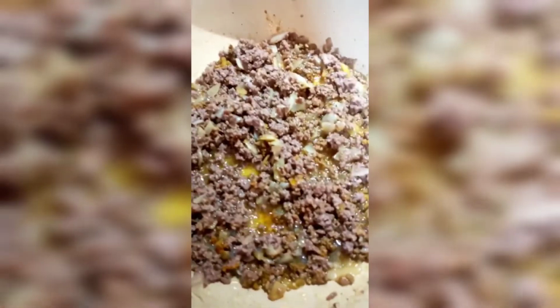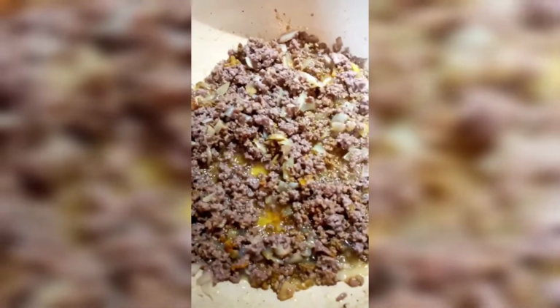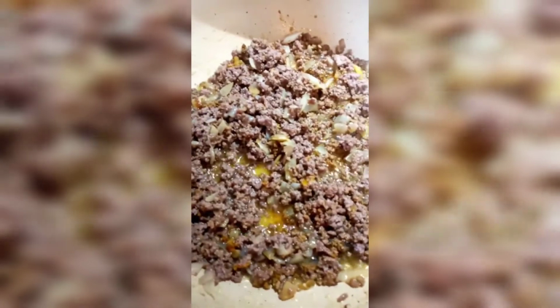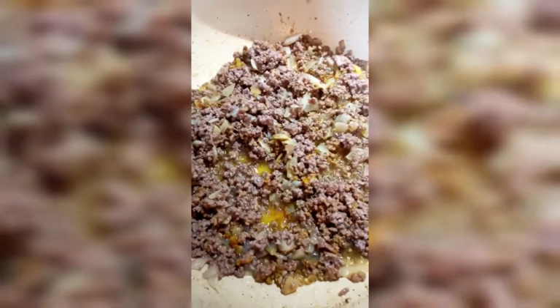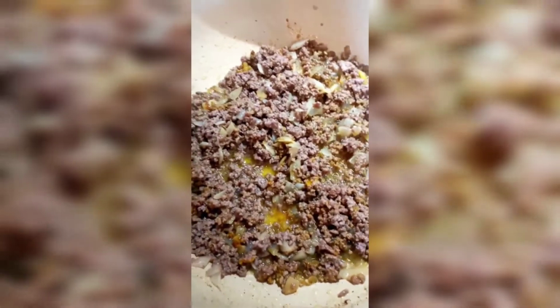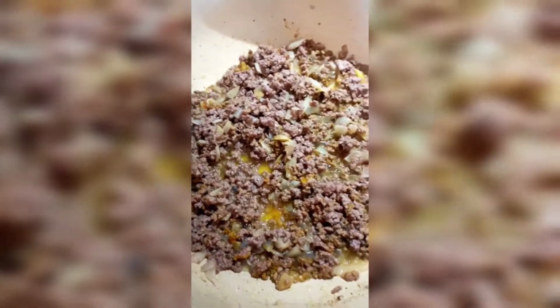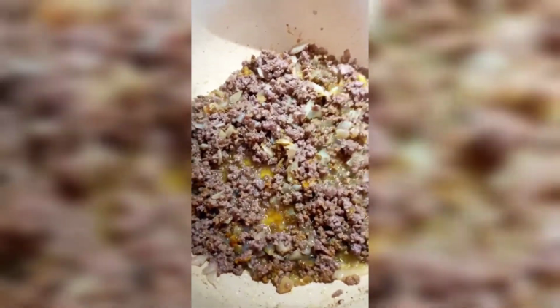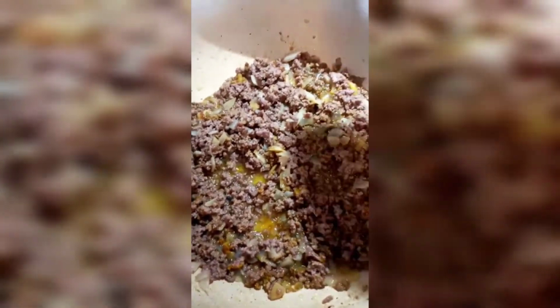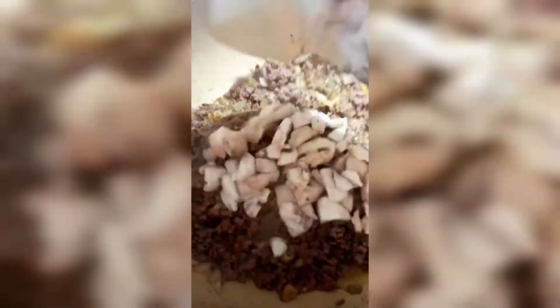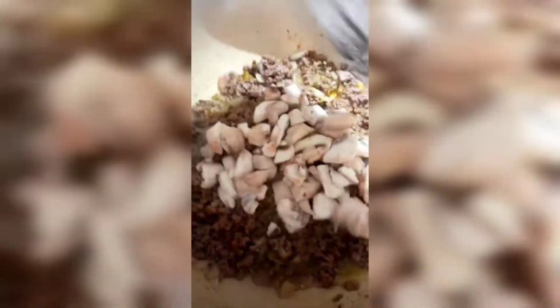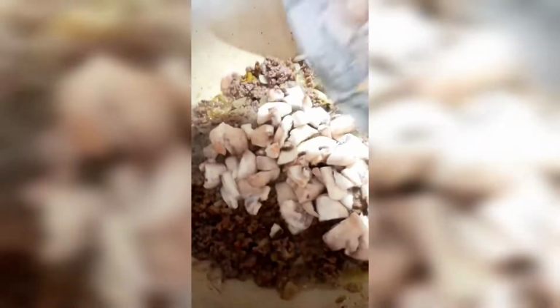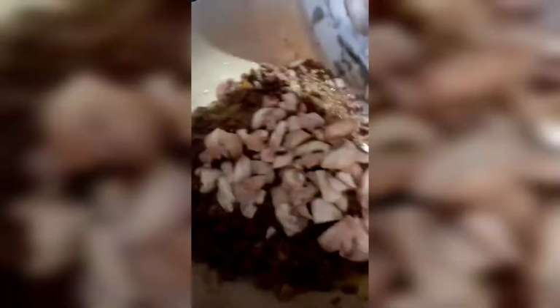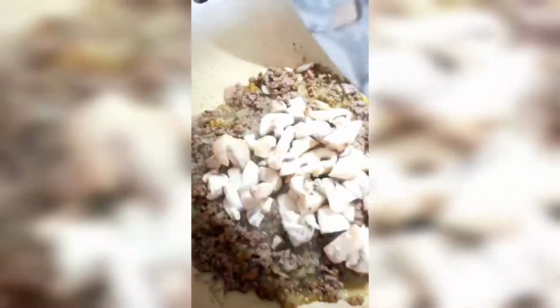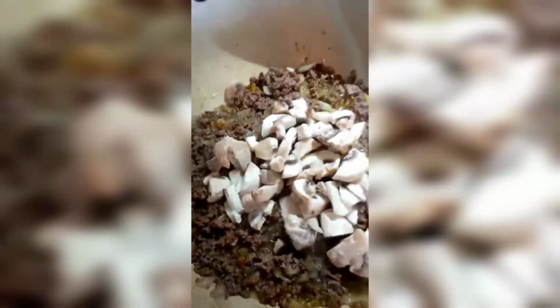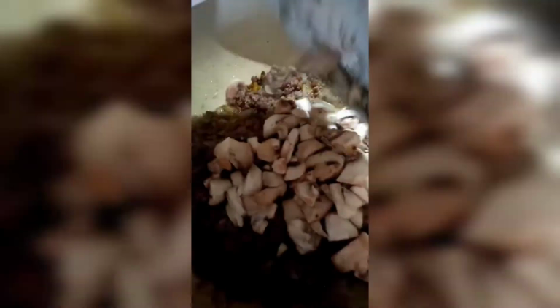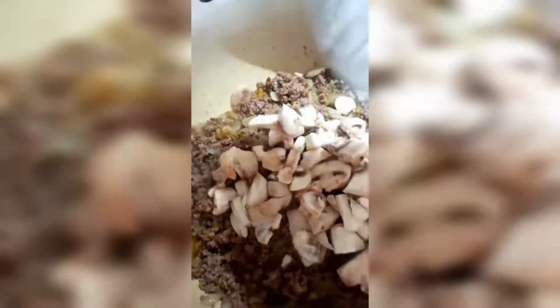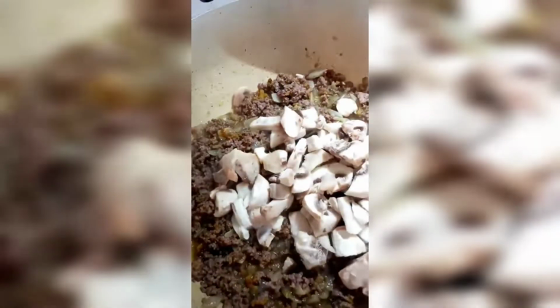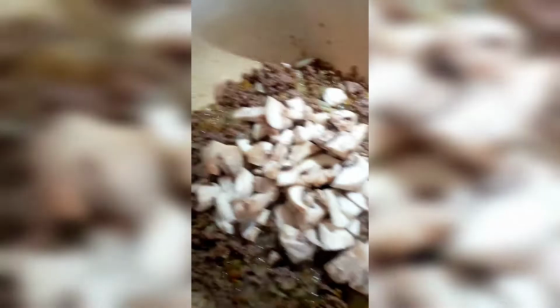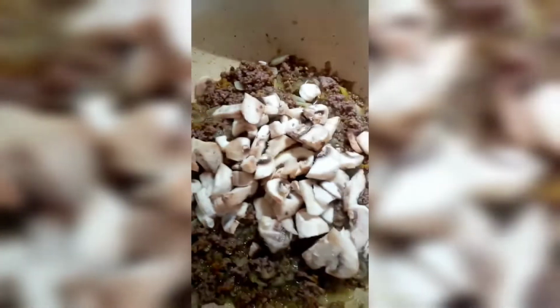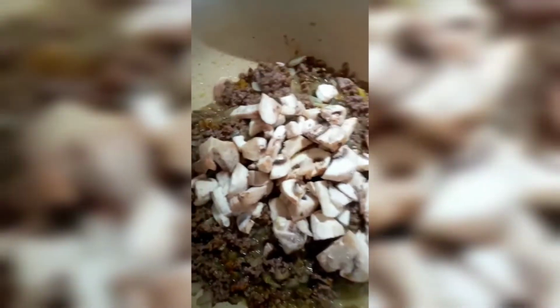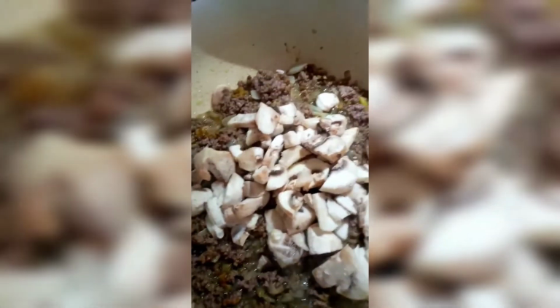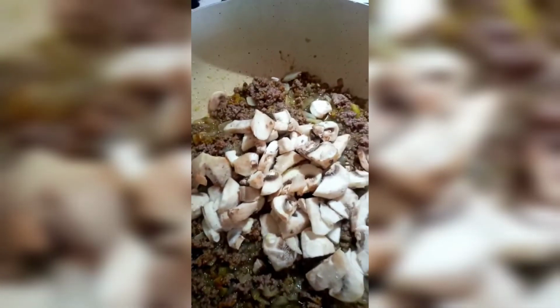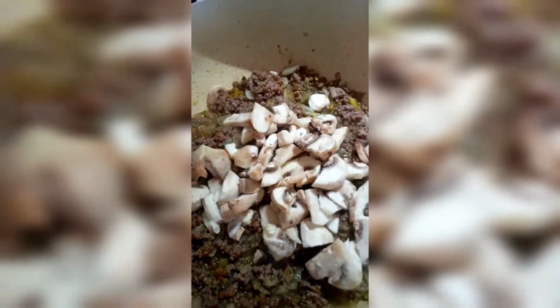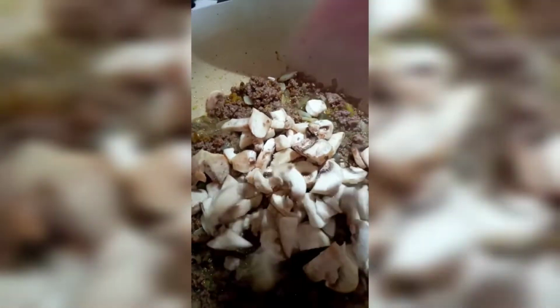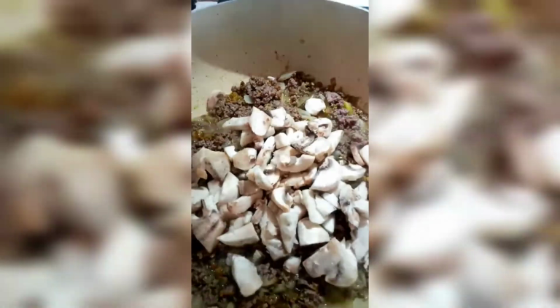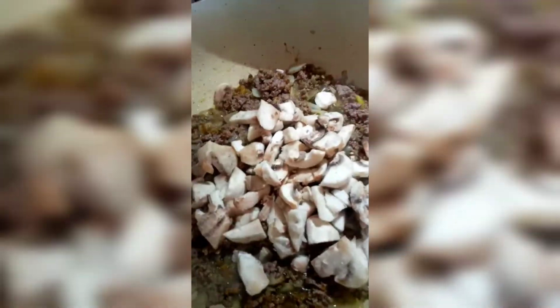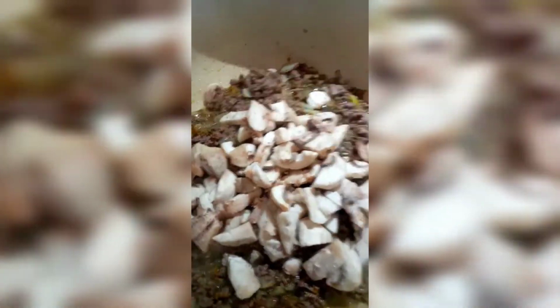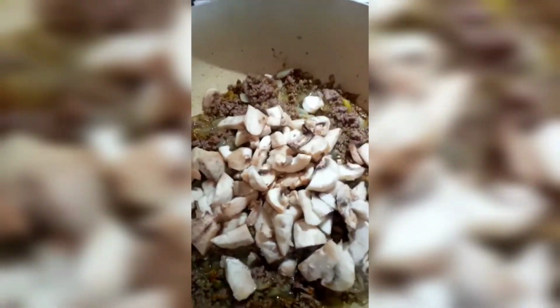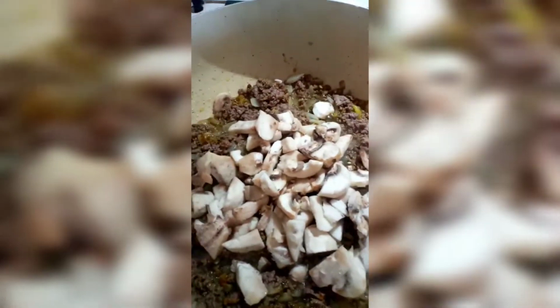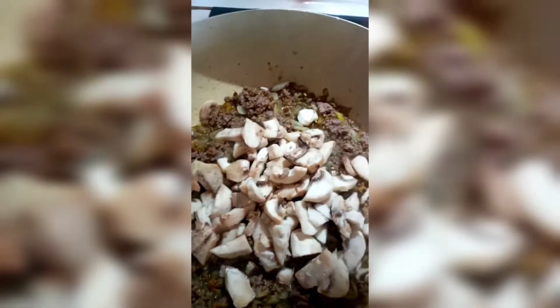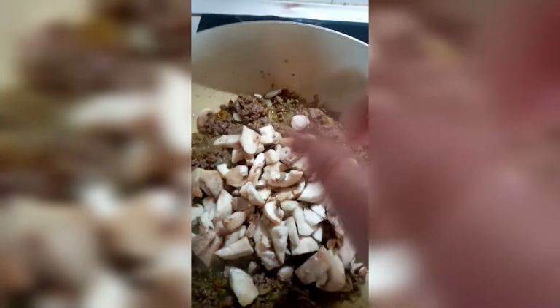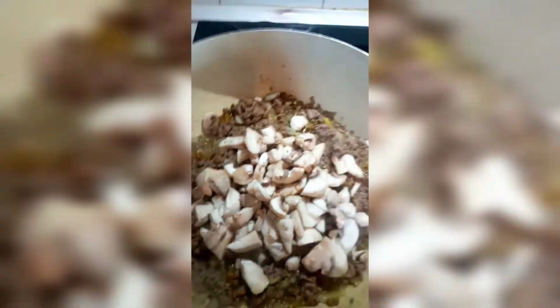I'm going to make it a little more deep, a little bit deeper. So, I'm going to pour it in.